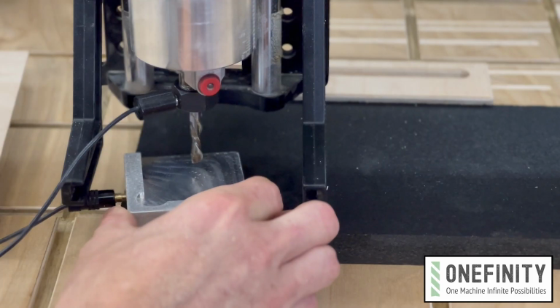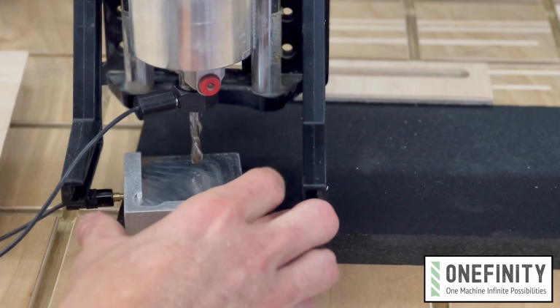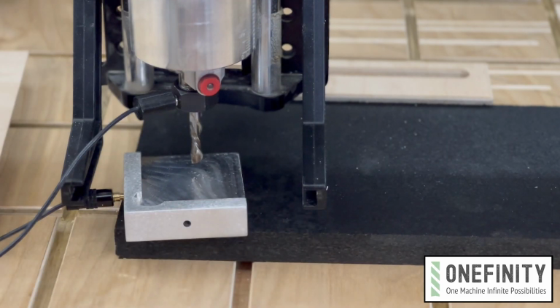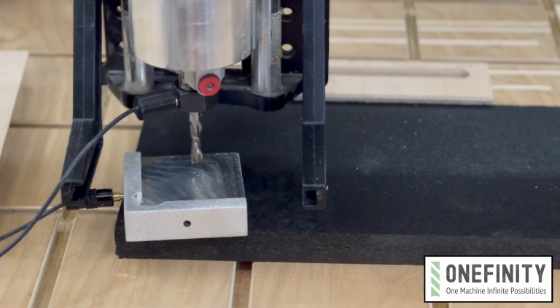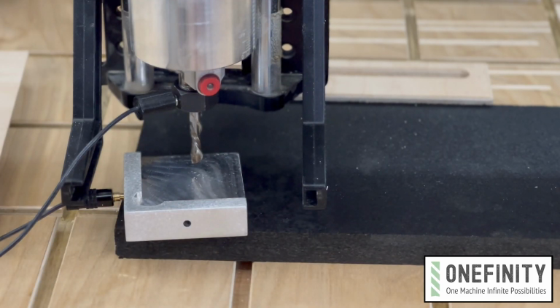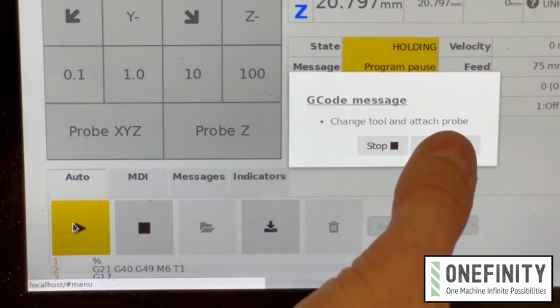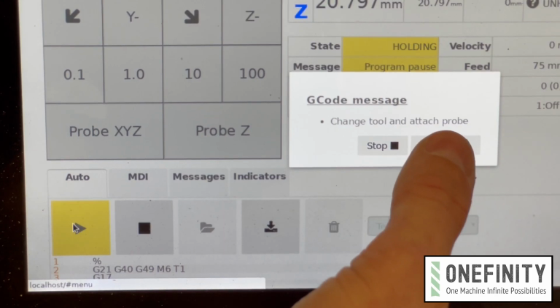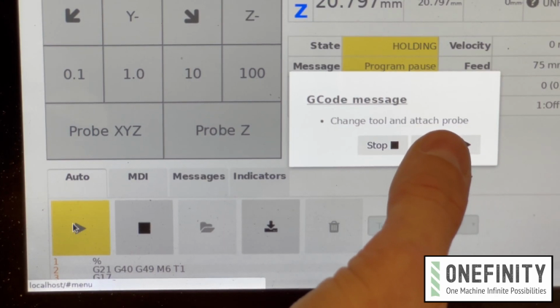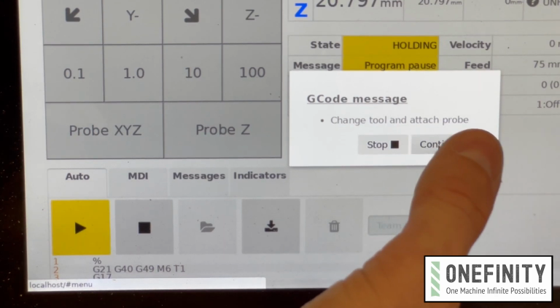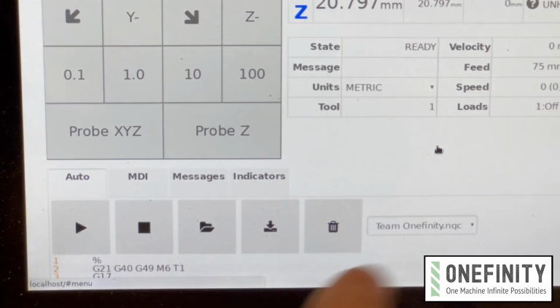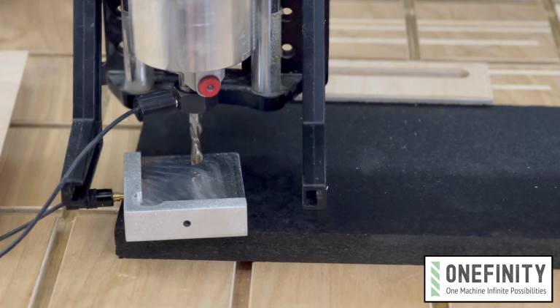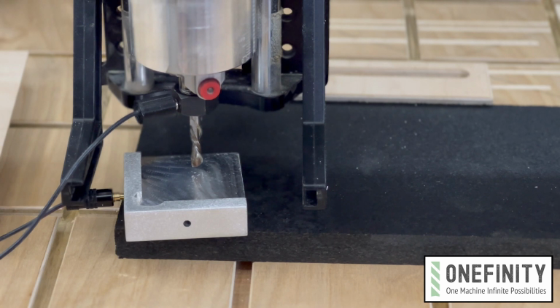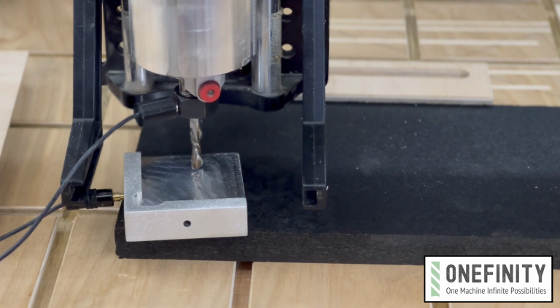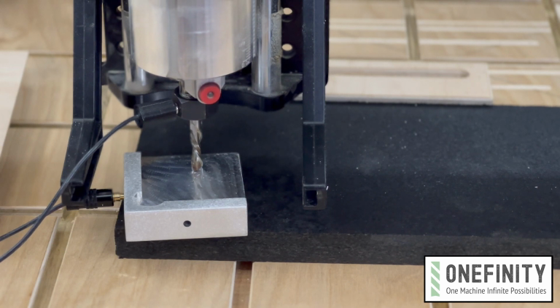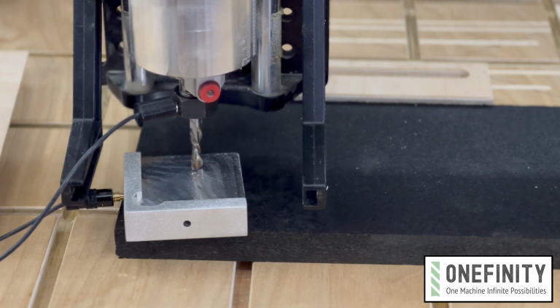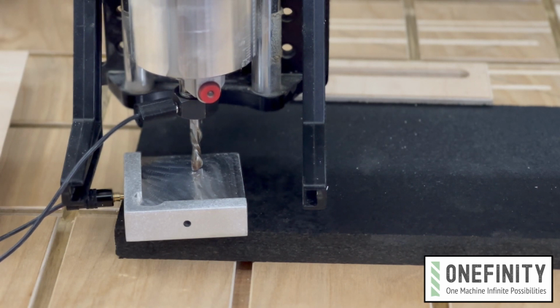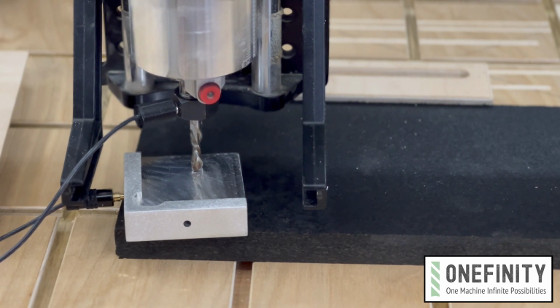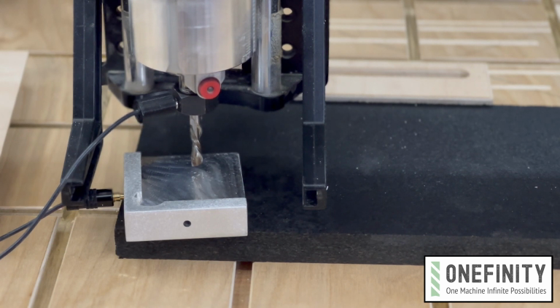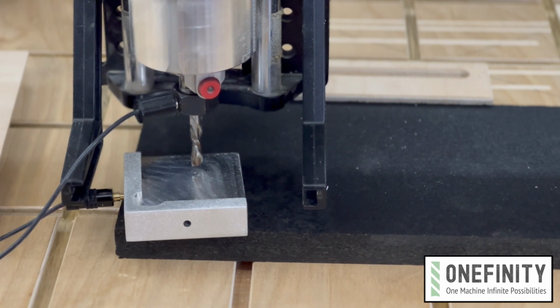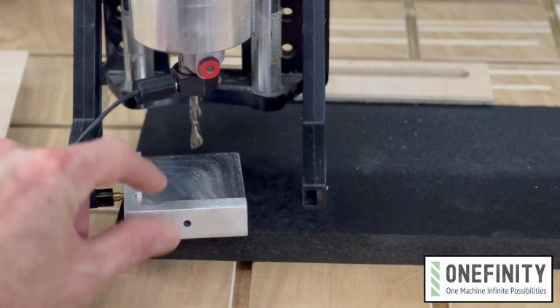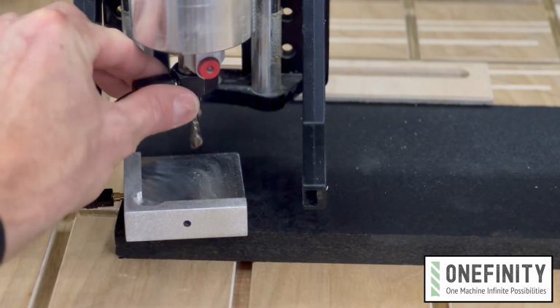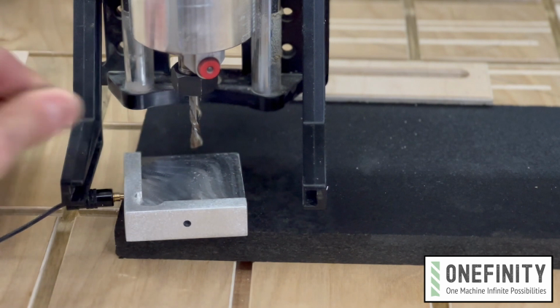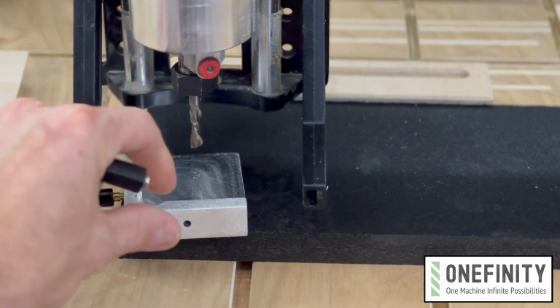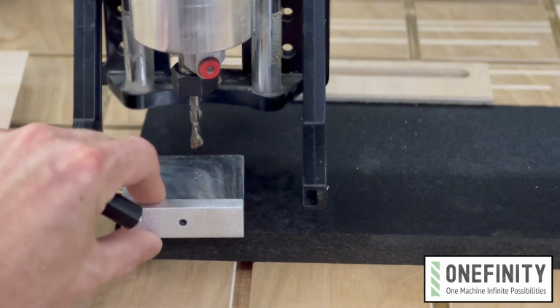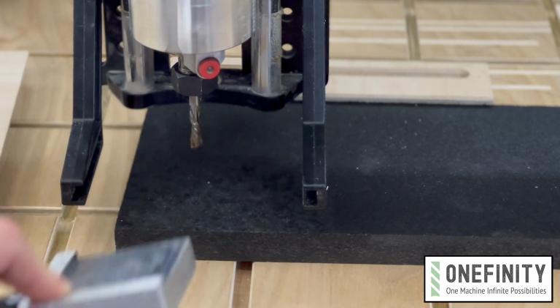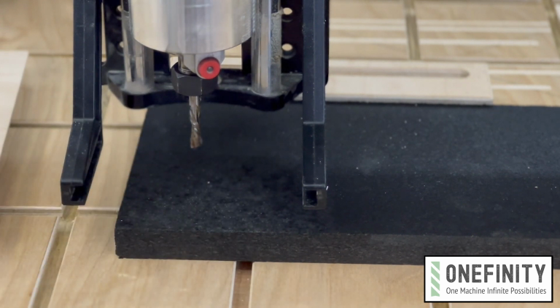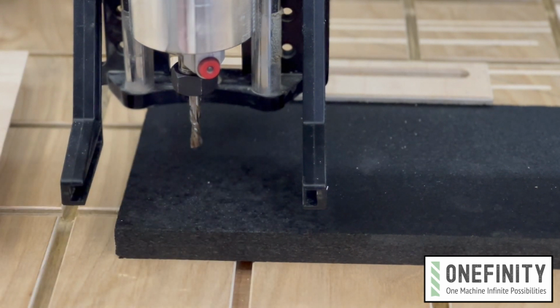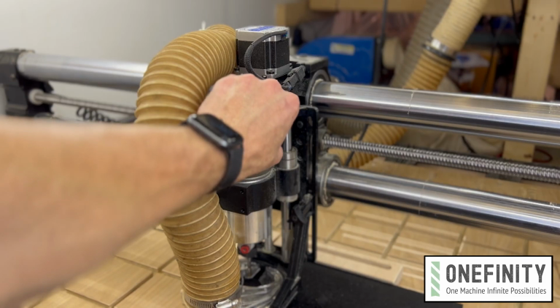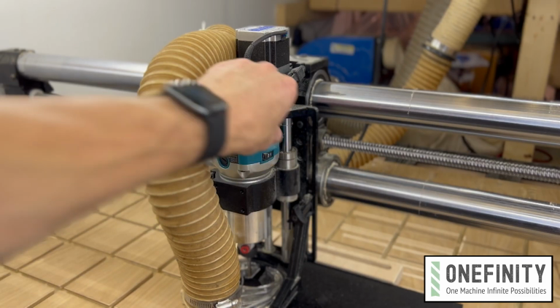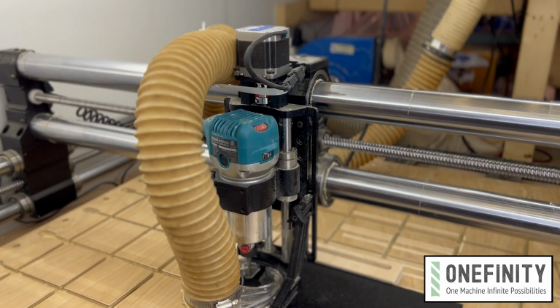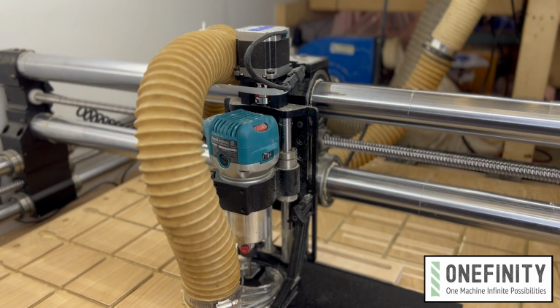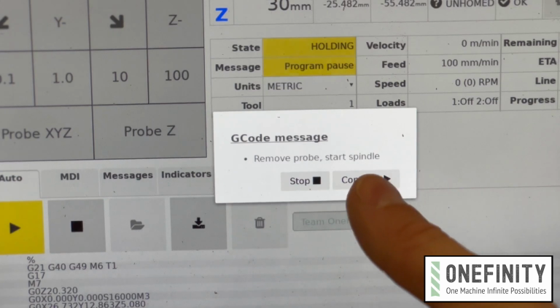With the bit sitting about a quarter inch over the touch probe, hit continue. The program will start with a Z-call and will again set the Z-axis before cutting anything. Once the machine probes for Z, remove the touch probe, return to your point of origin, fire up the router, and hit continue.